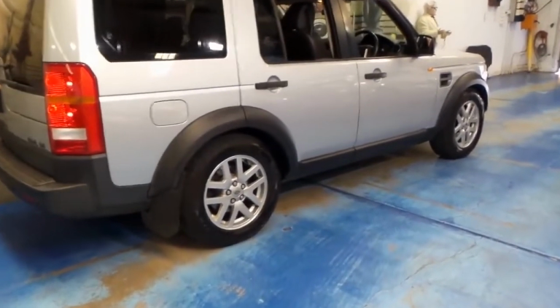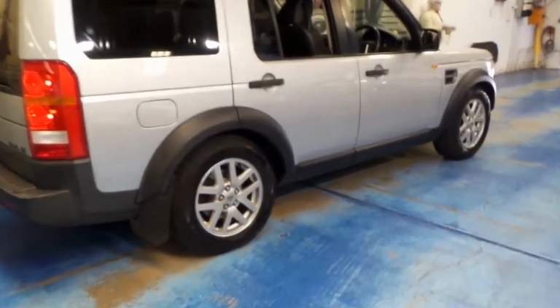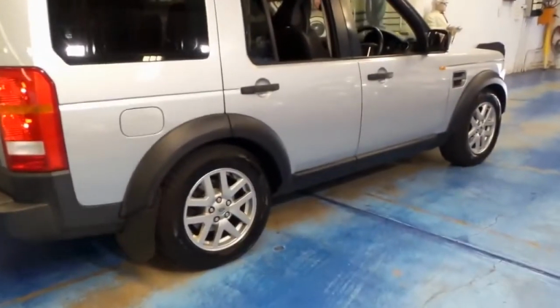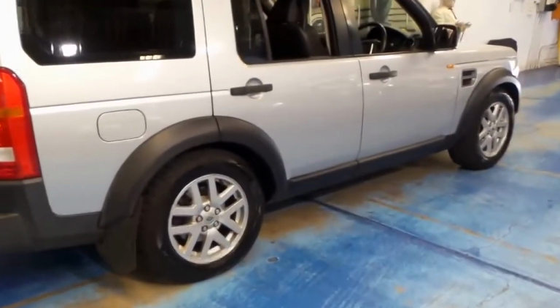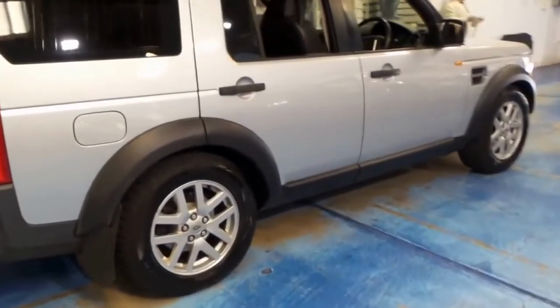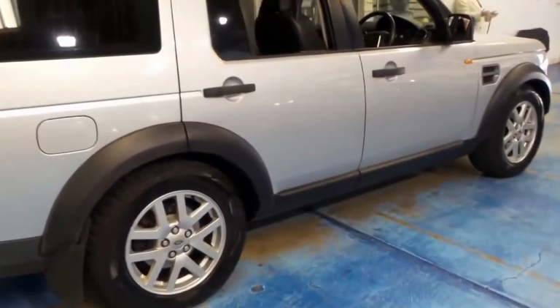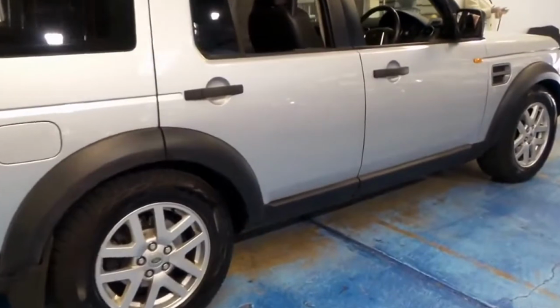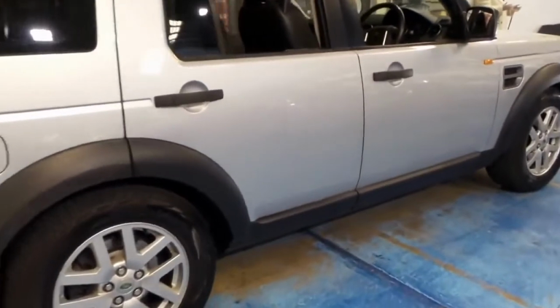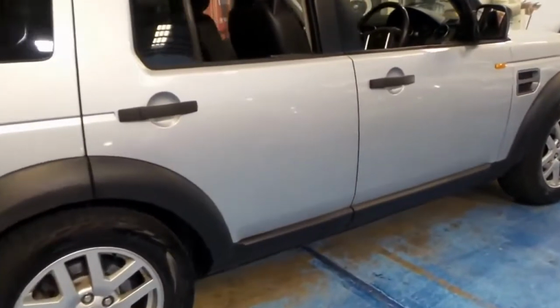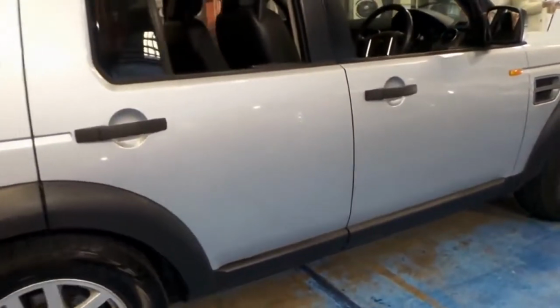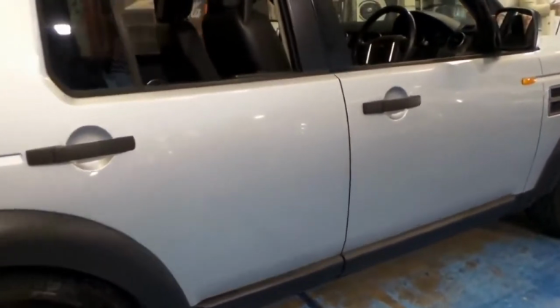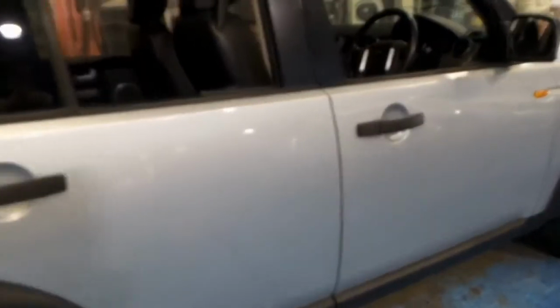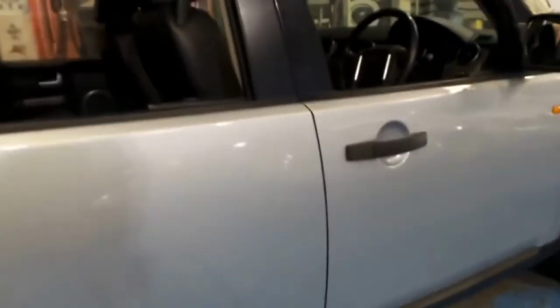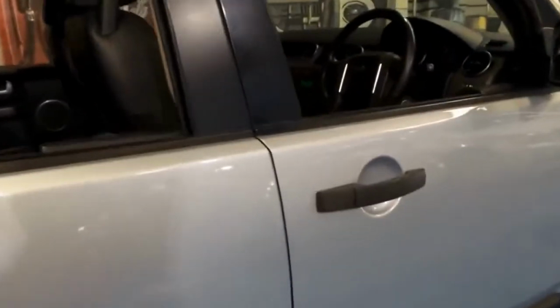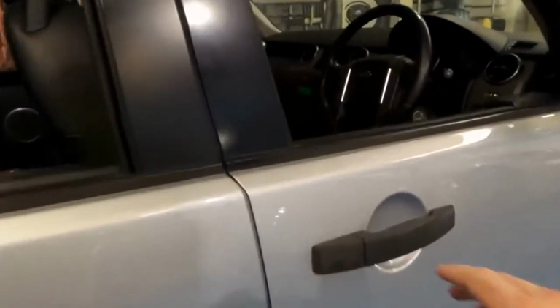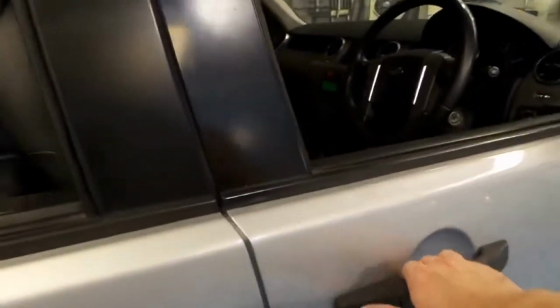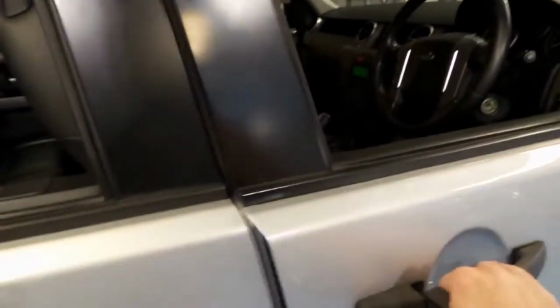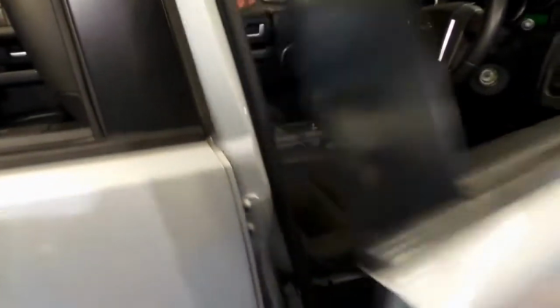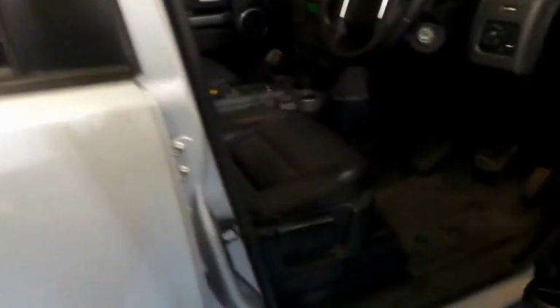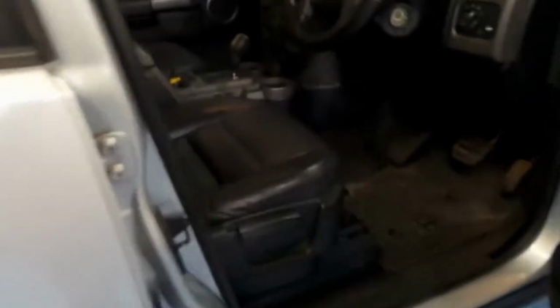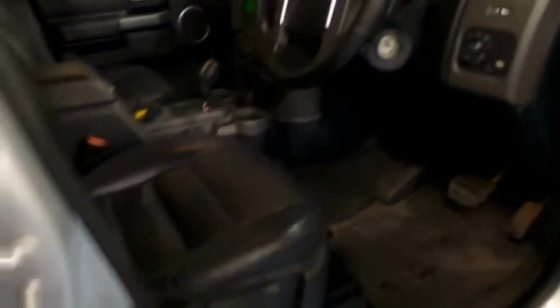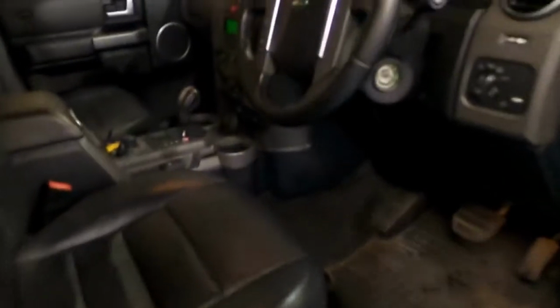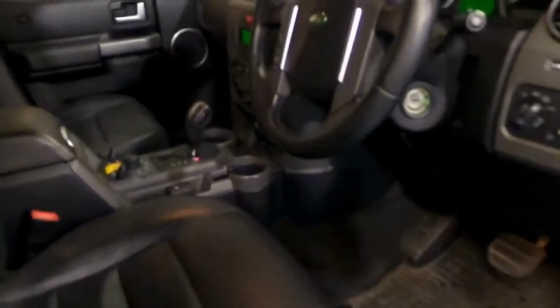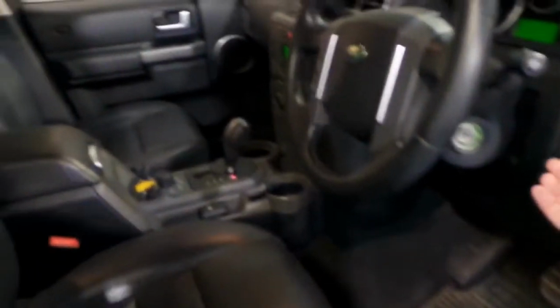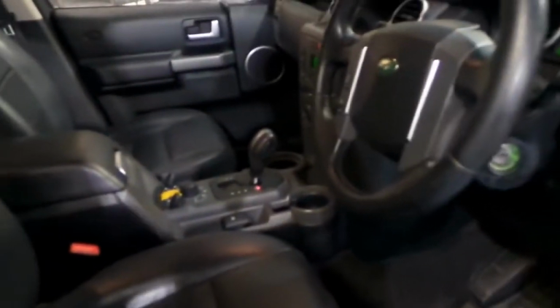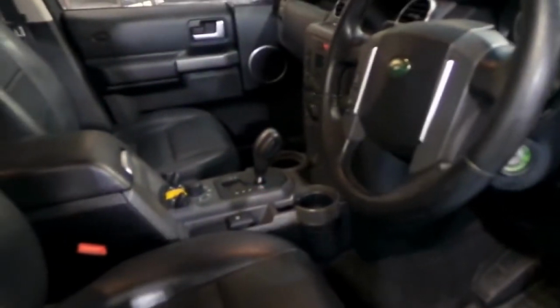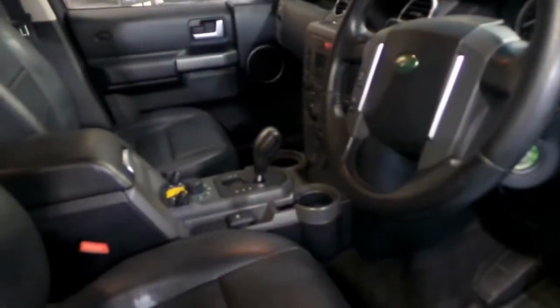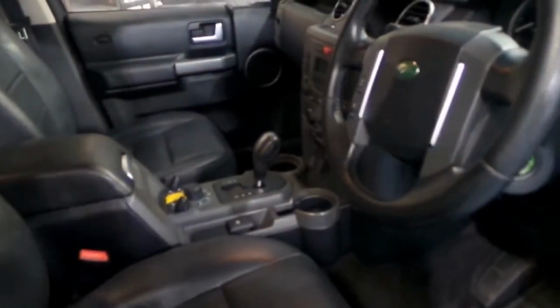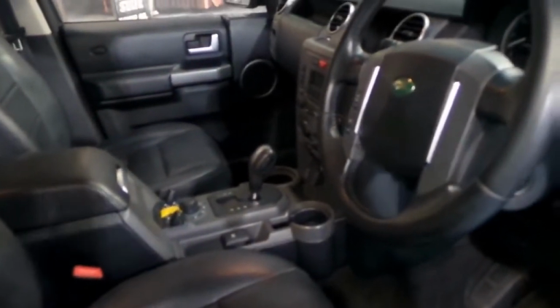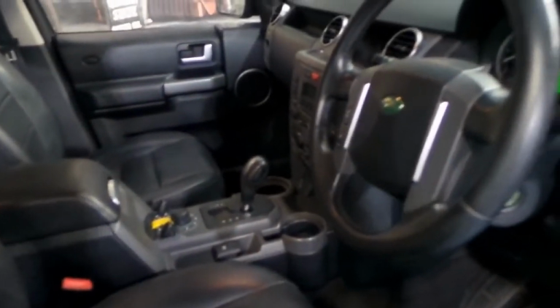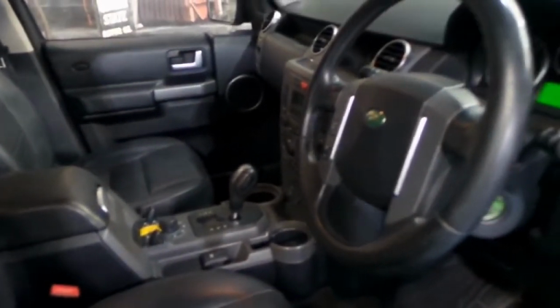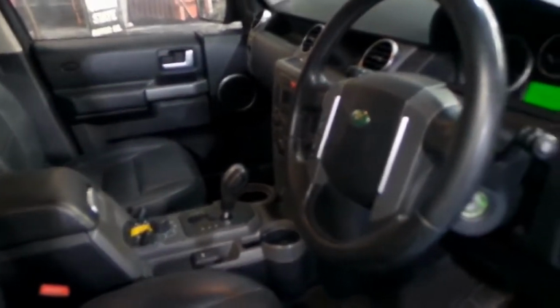This particular car is an SE, and it's got quite a few extras. But one of the best things about this car is its service history — it's impeccable.